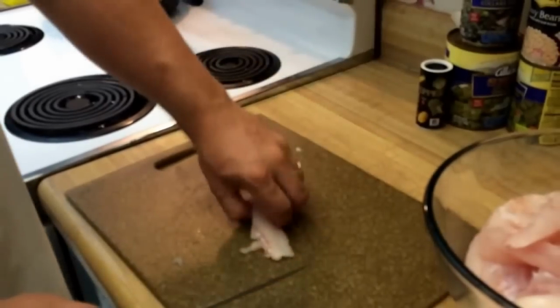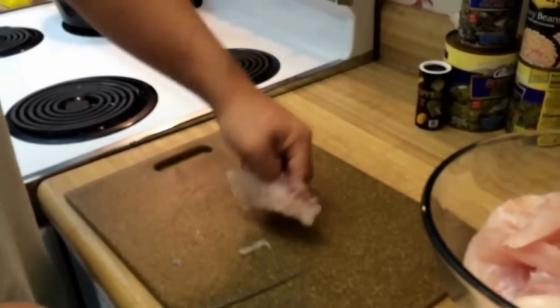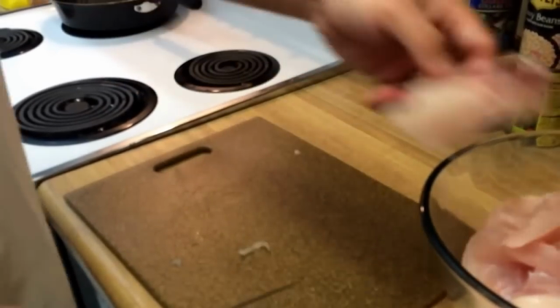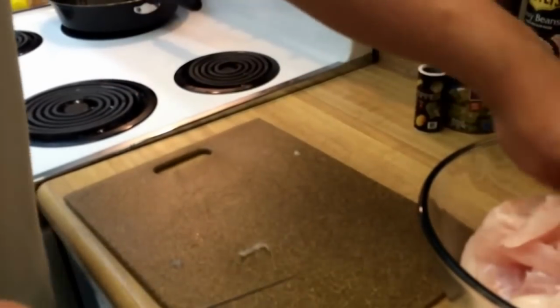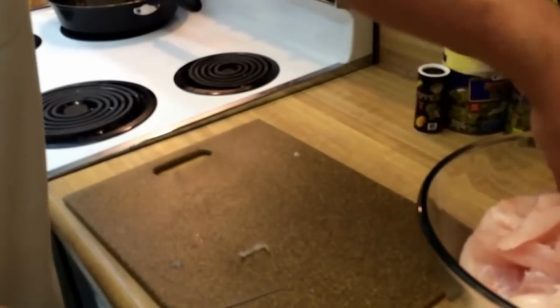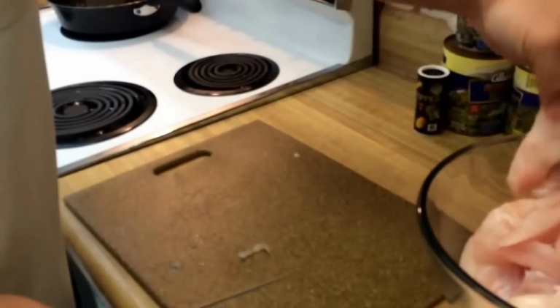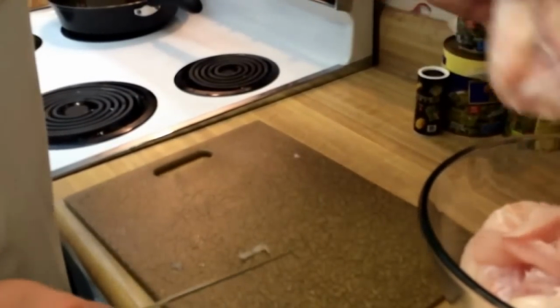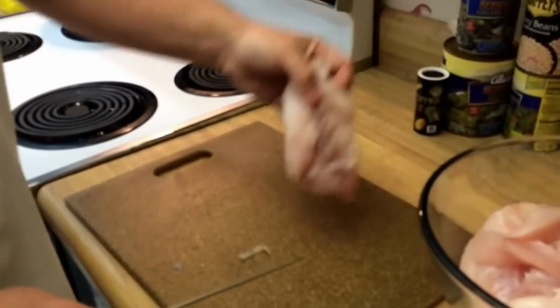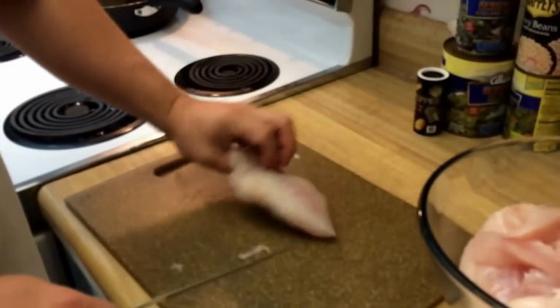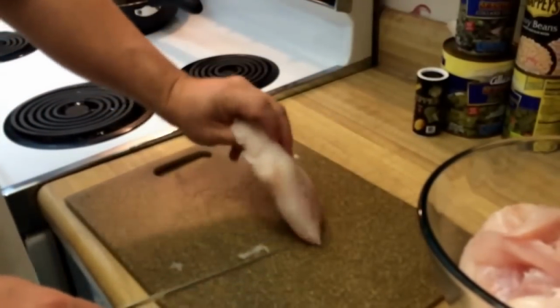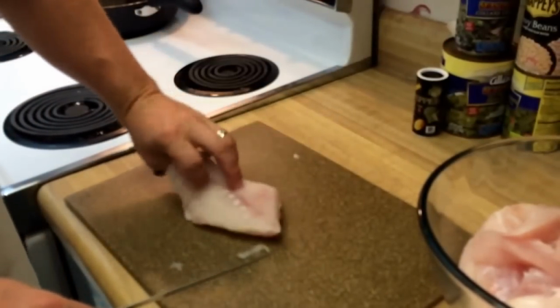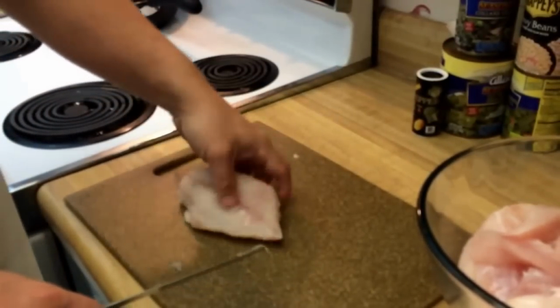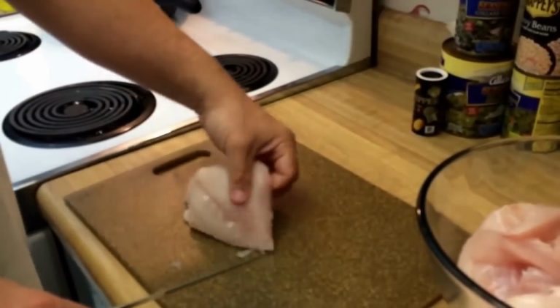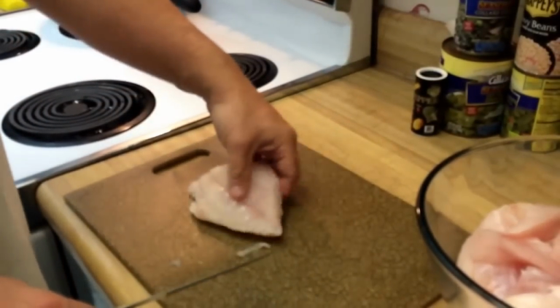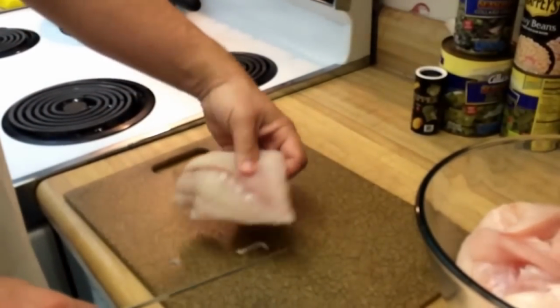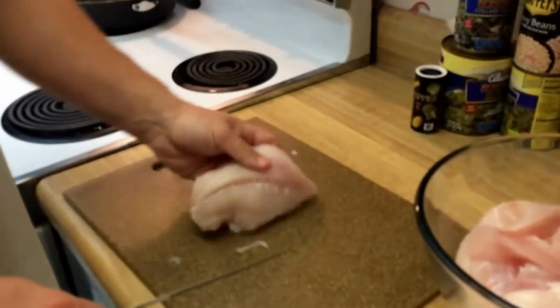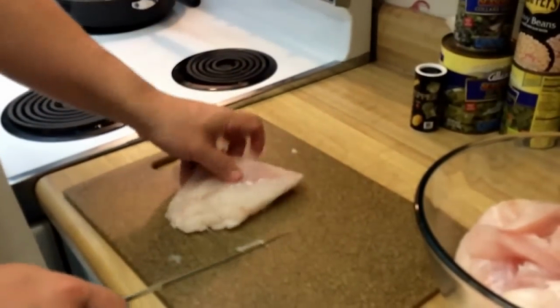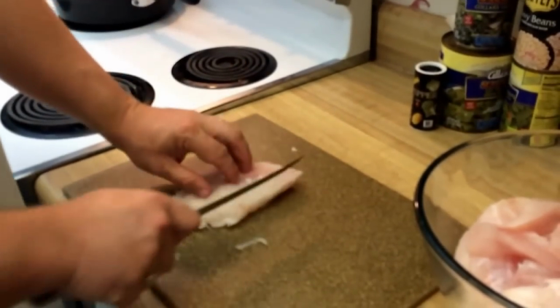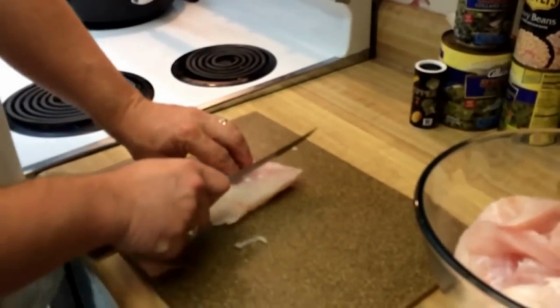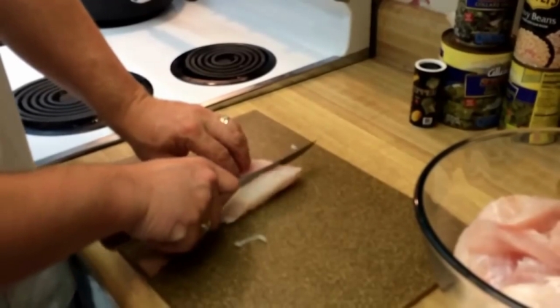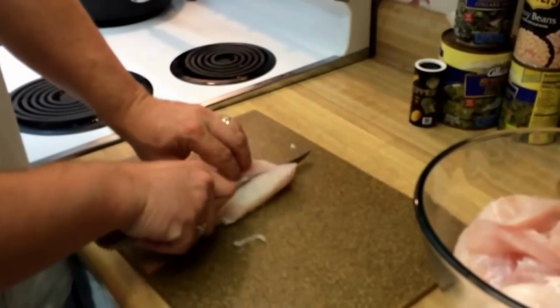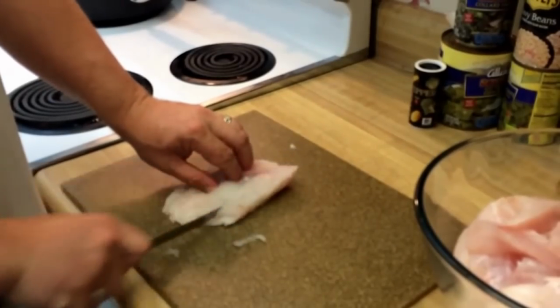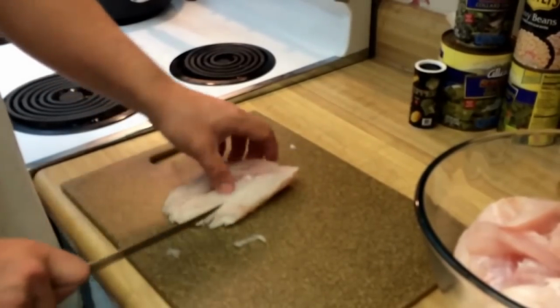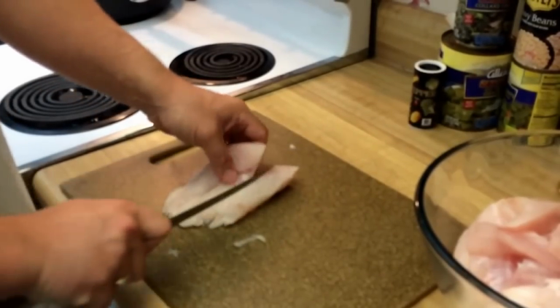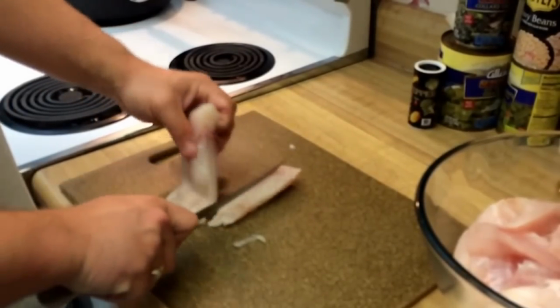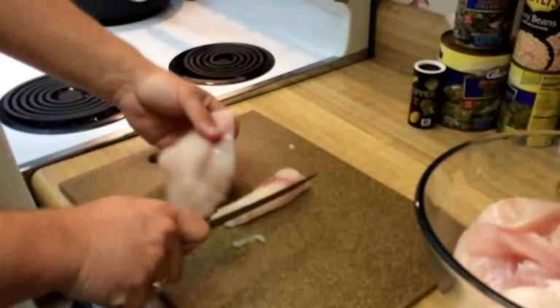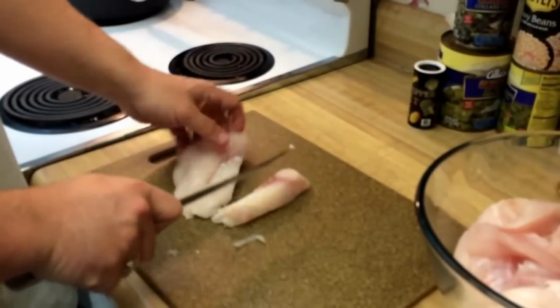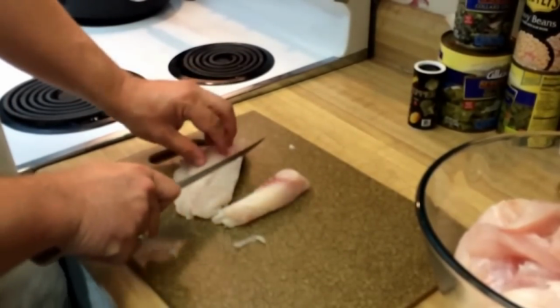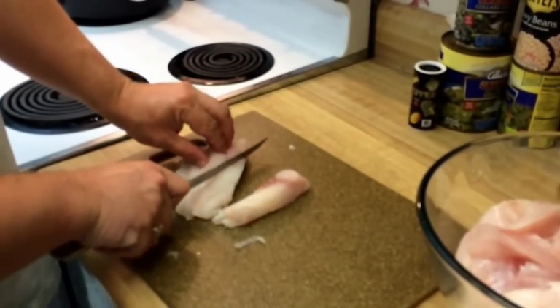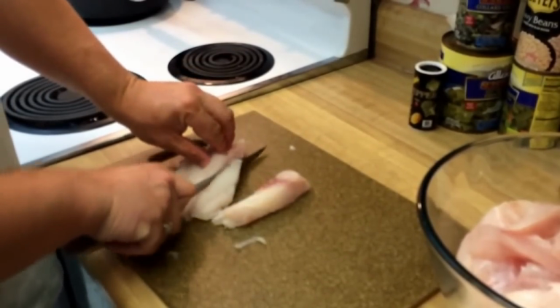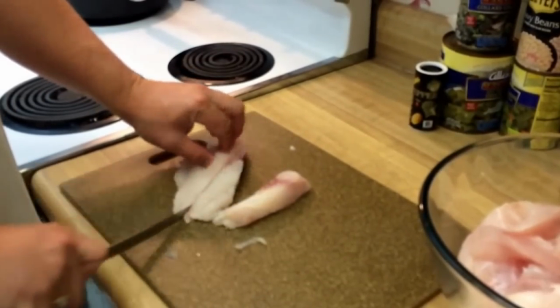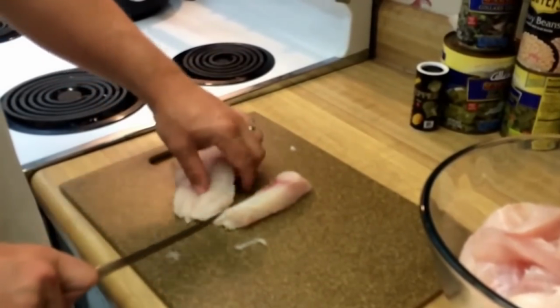We'll just get it cut up like that, and what that will do is let it cook faster. And it will be real good if we want to put it on a sandwich, put it on a po-boy, whatever you want to do. It will cook up real nice.